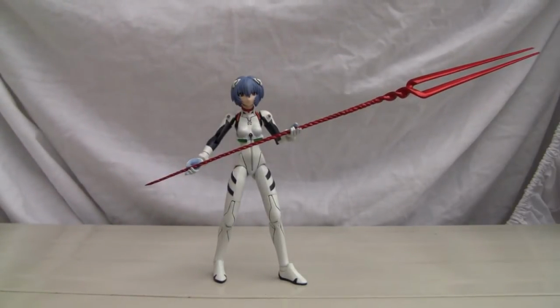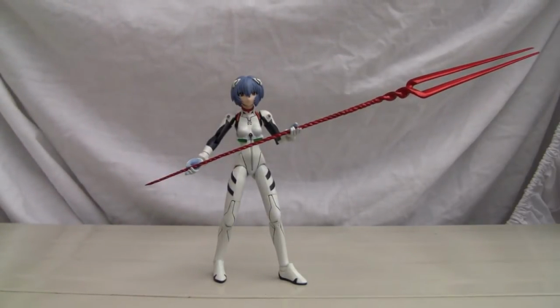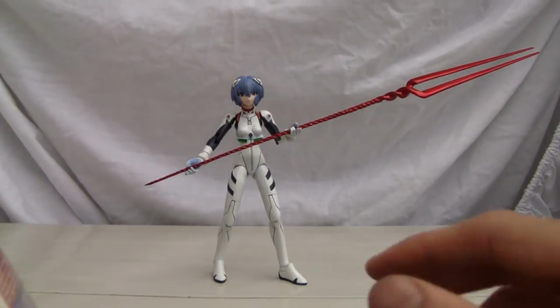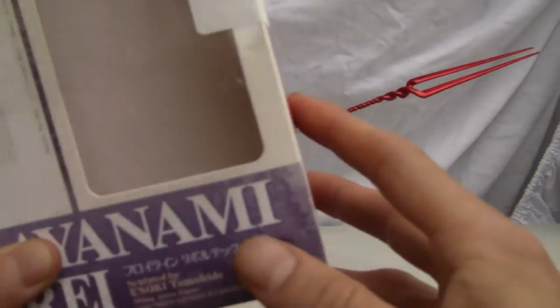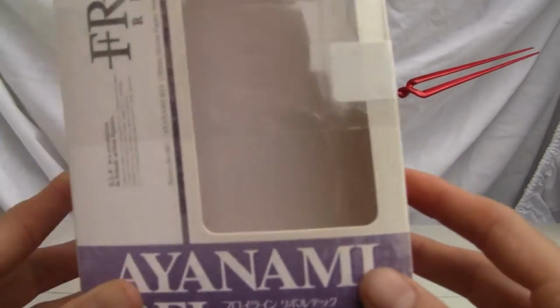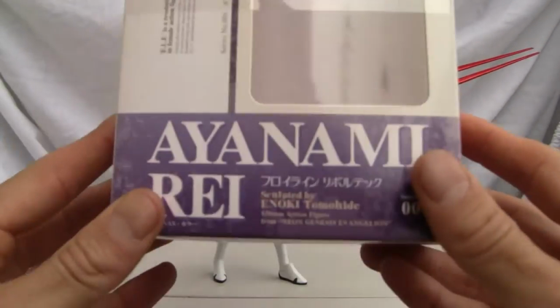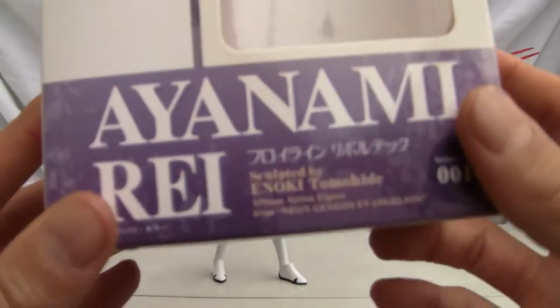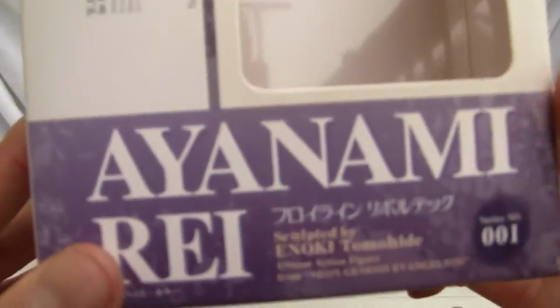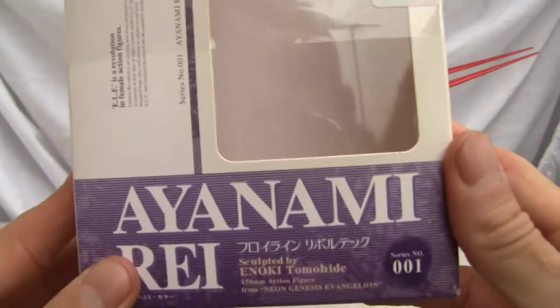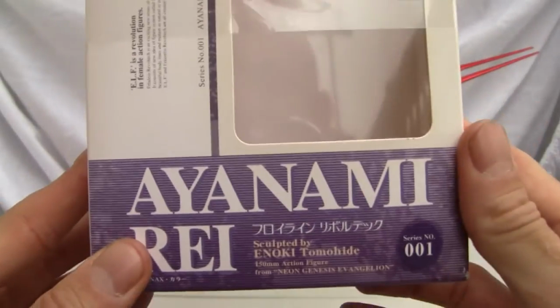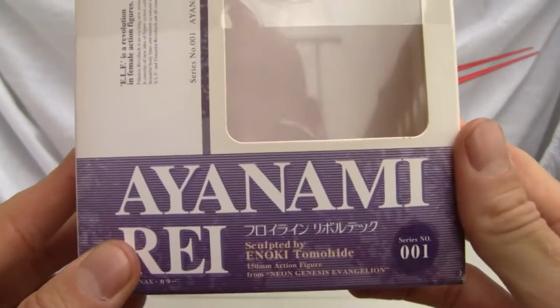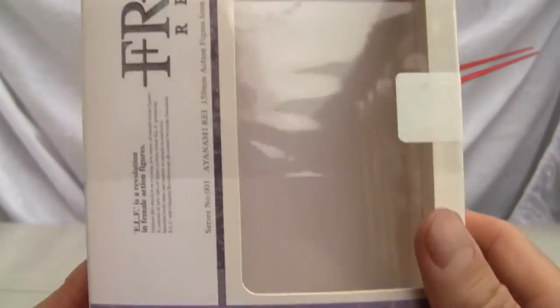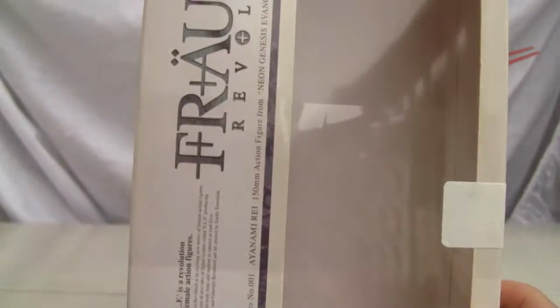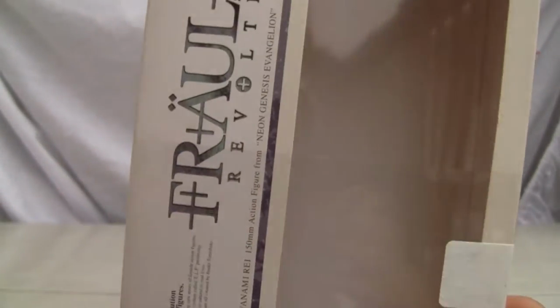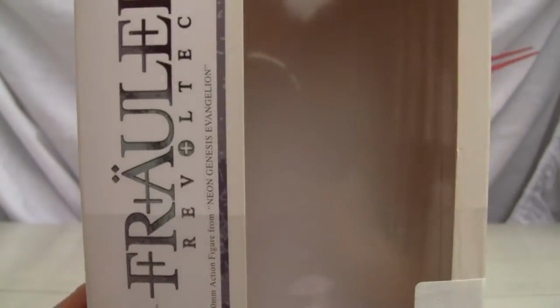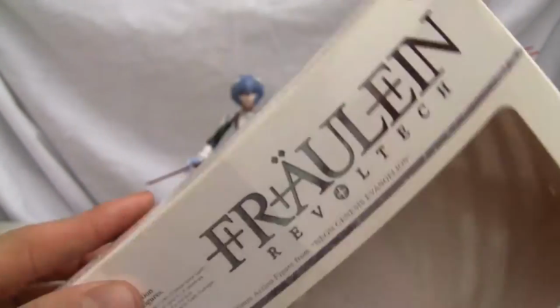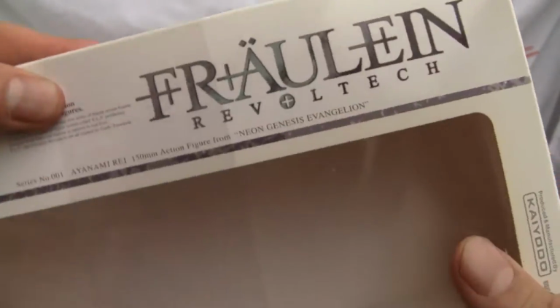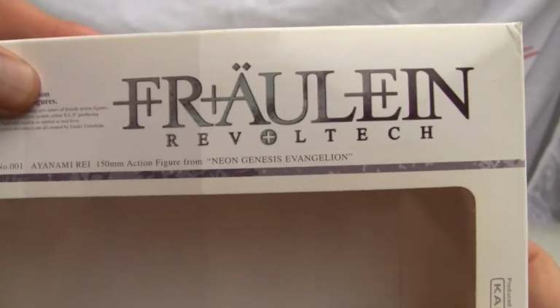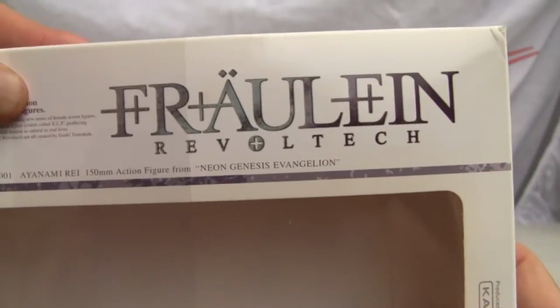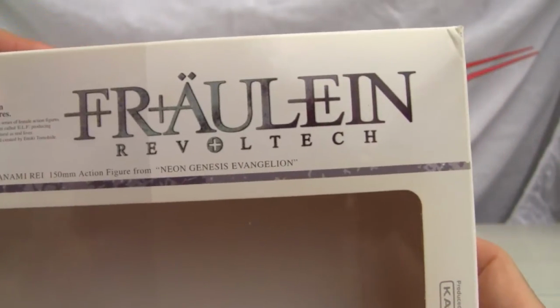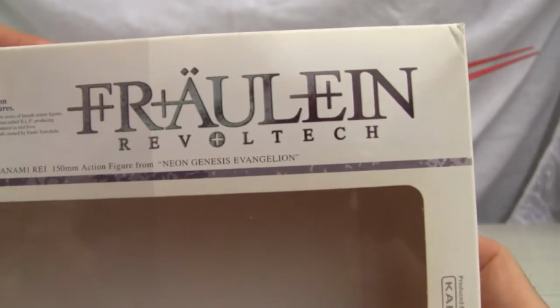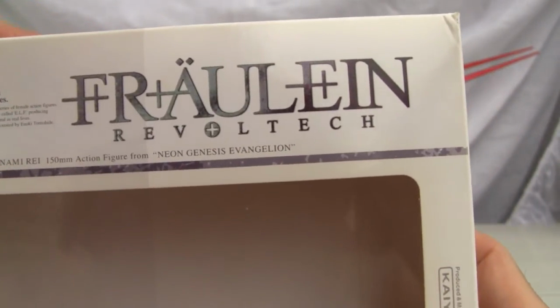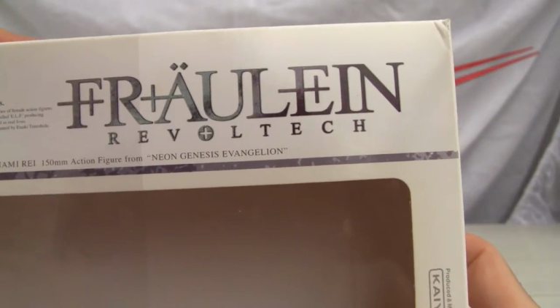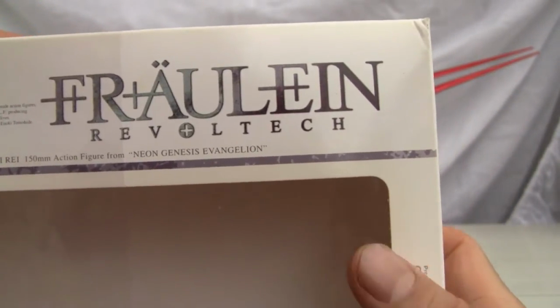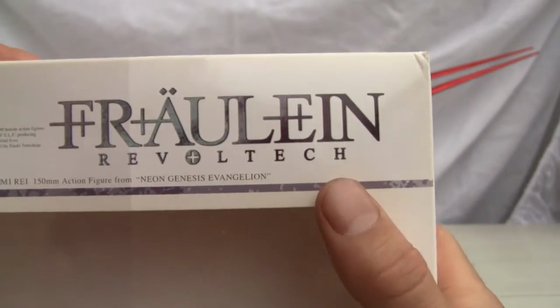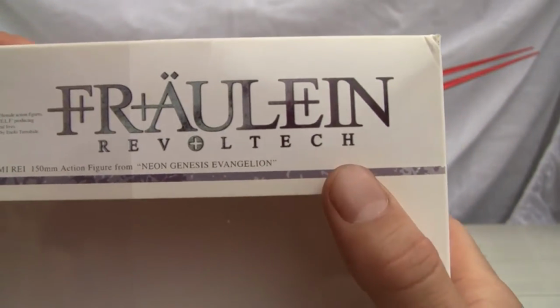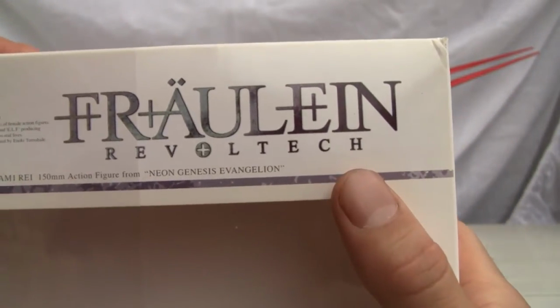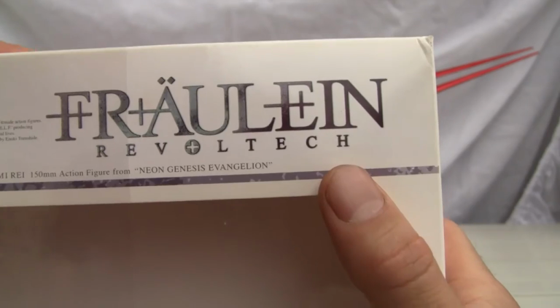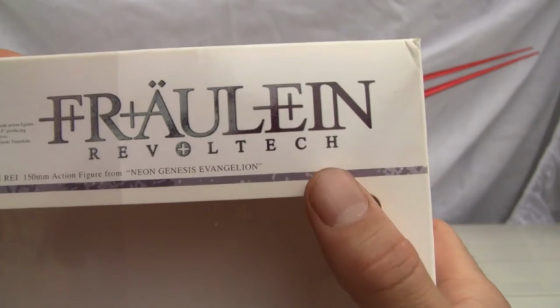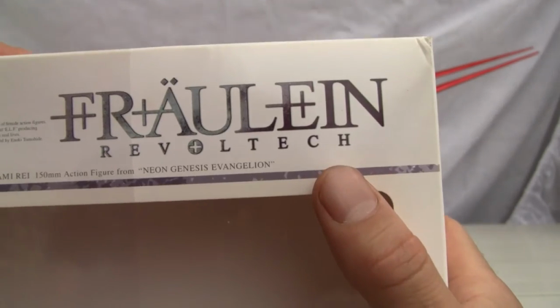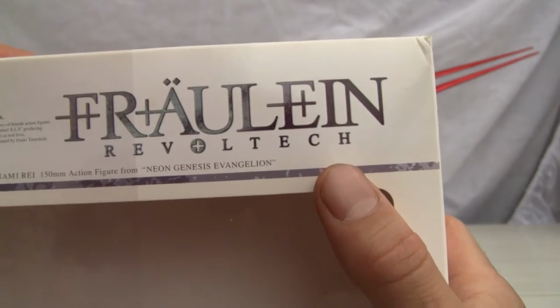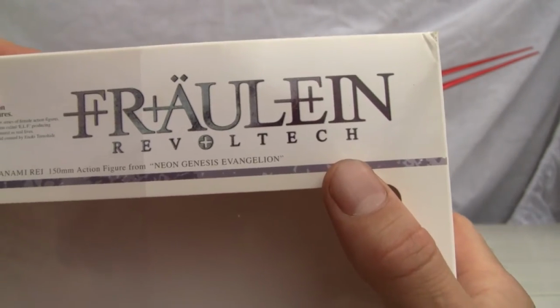Let me show you the box real quick. There she is — Ayanami Rei. Frohlein. I don't know how to speak German so I think that's right. Frohlein Revoltec.